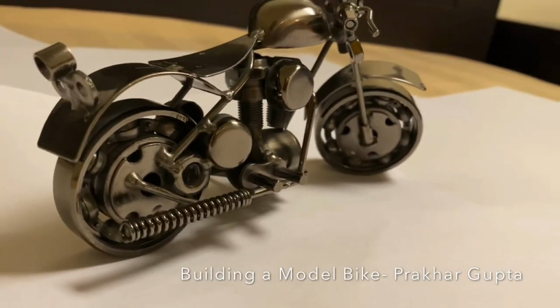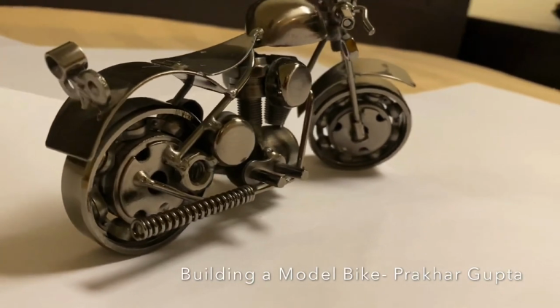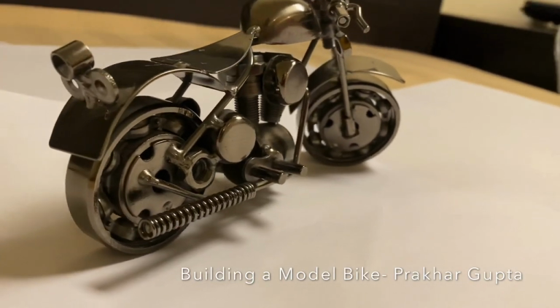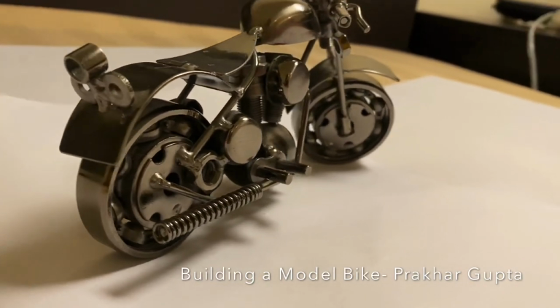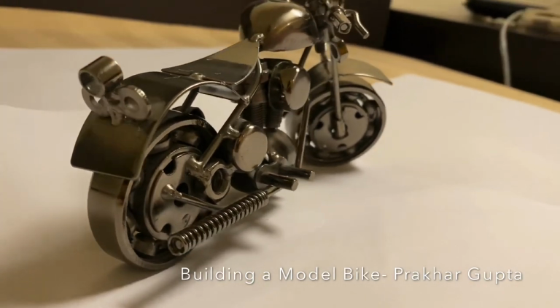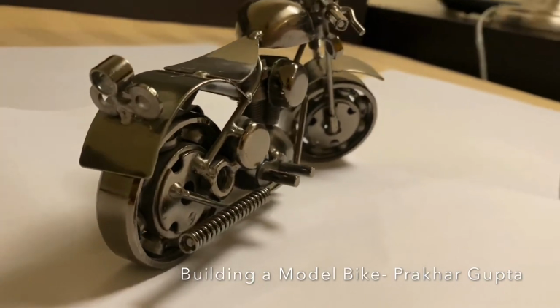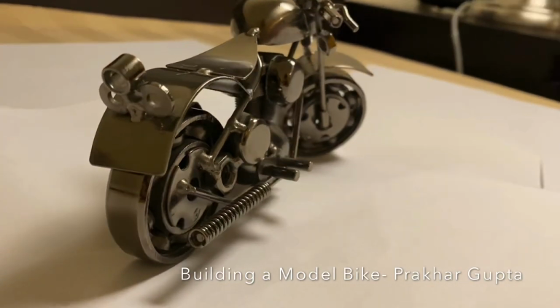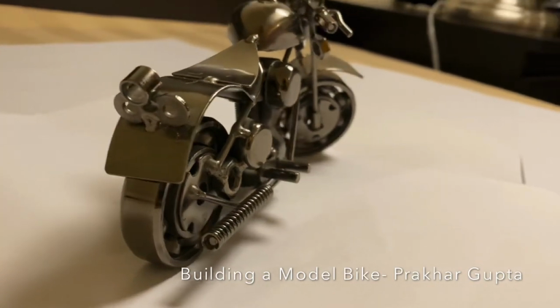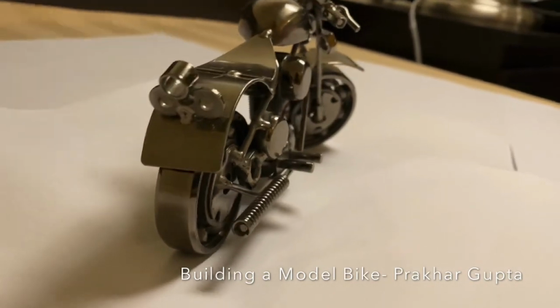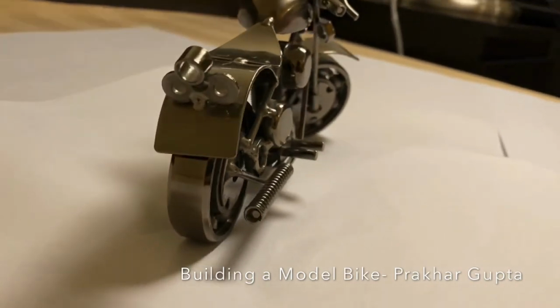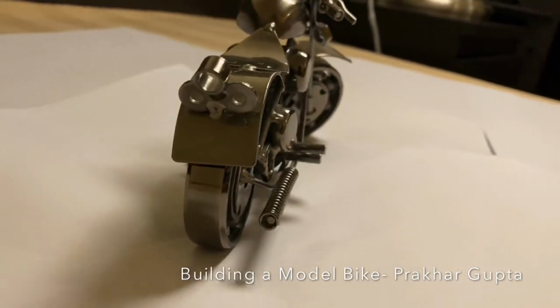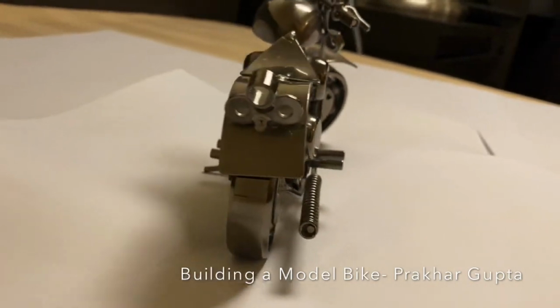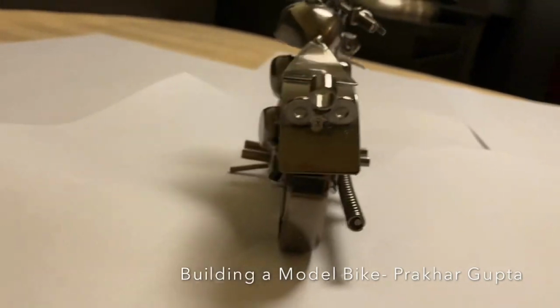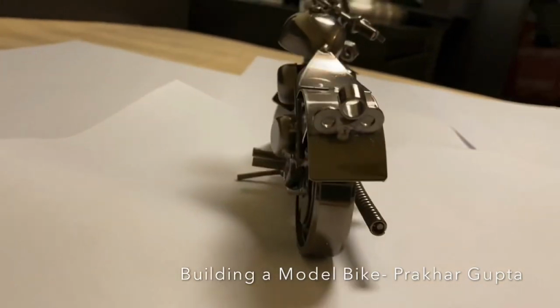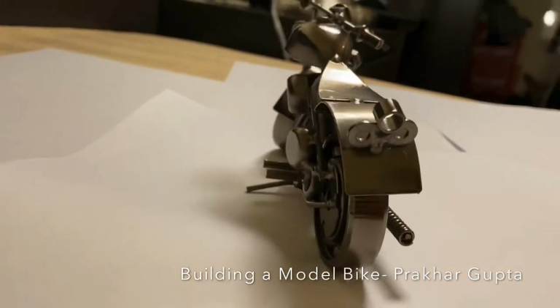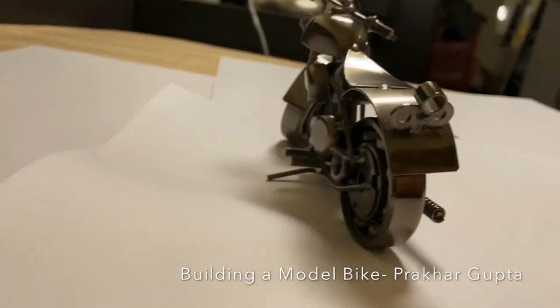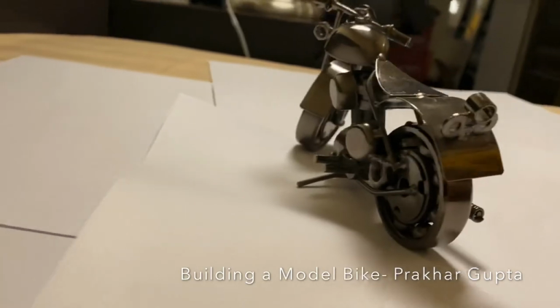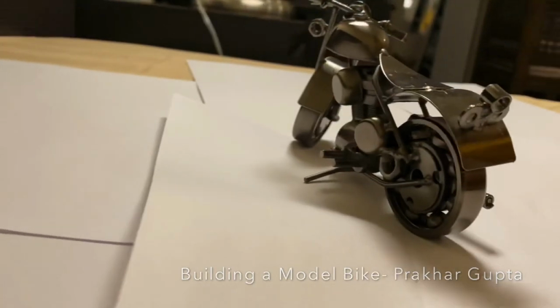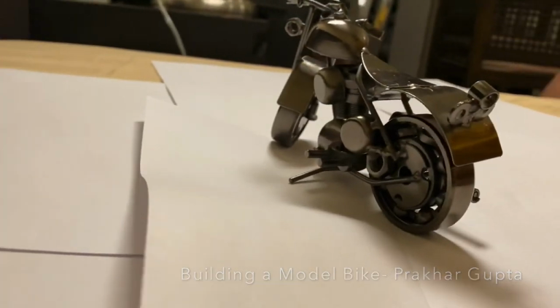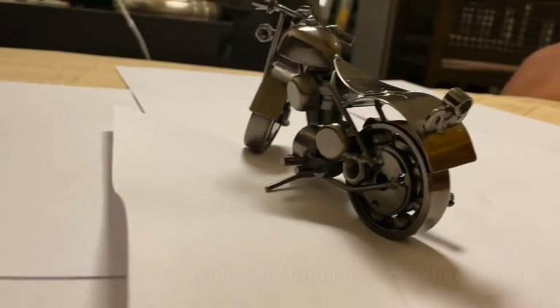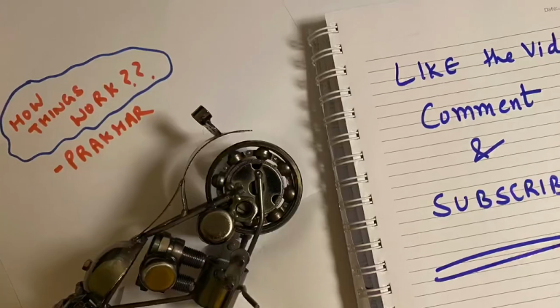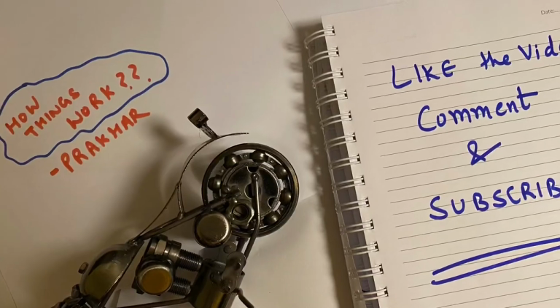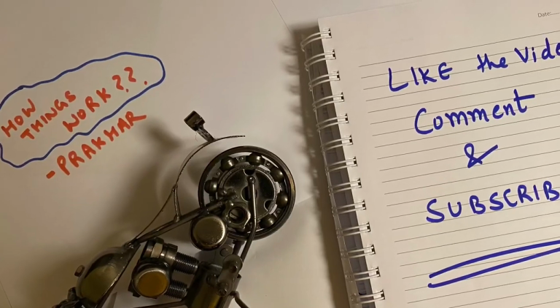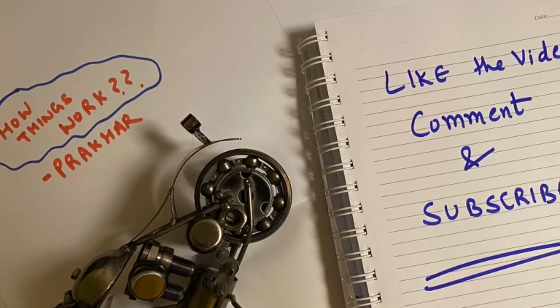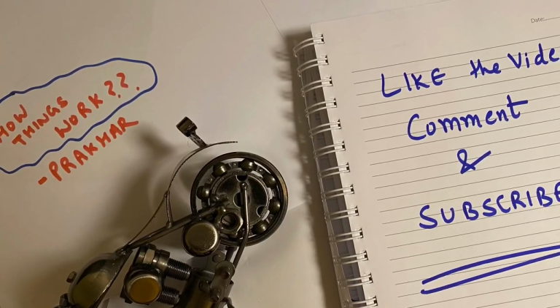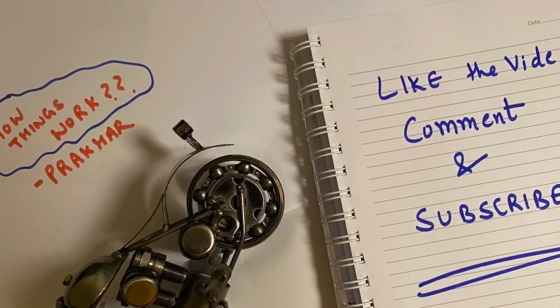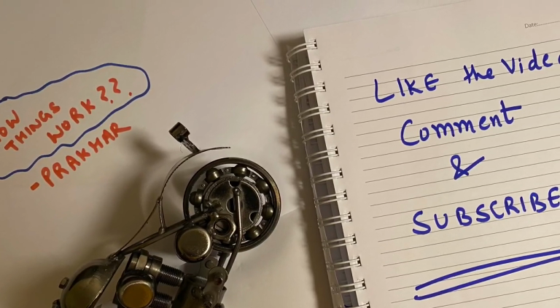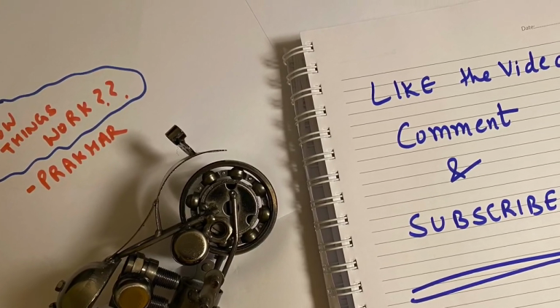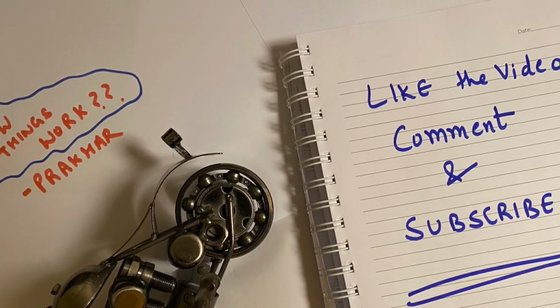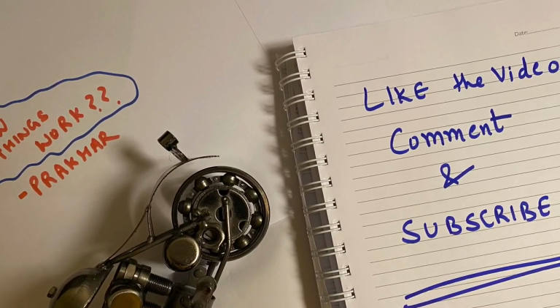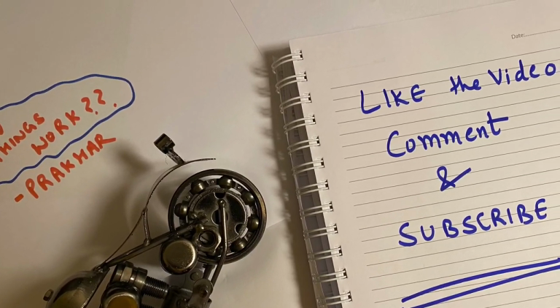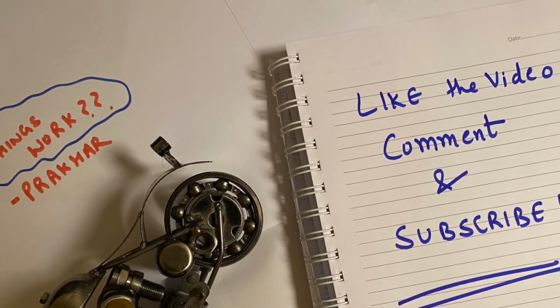I hope you must have enjoyed the video. So please like the YouTube video, comment your views, and subscribe to the channel. Thanks.